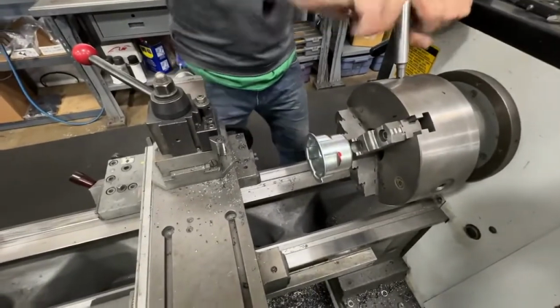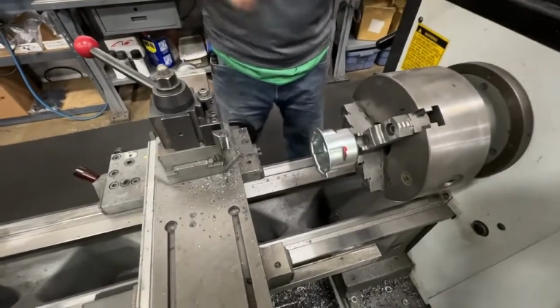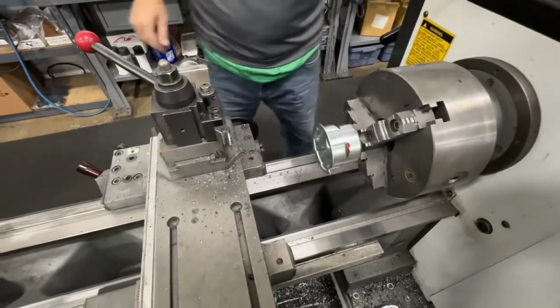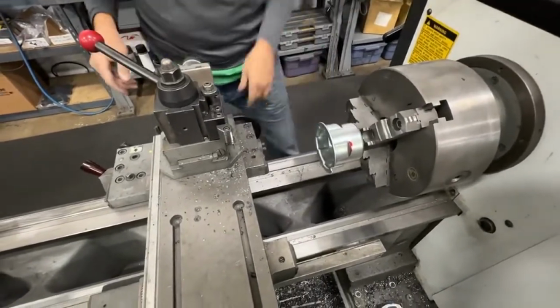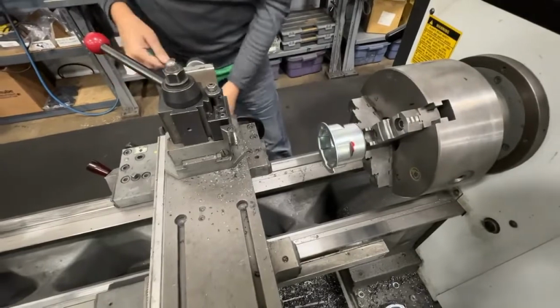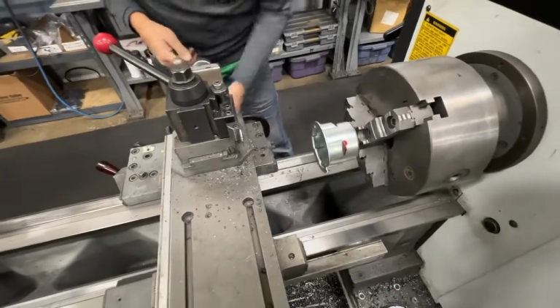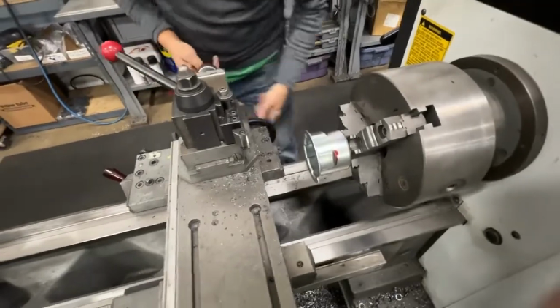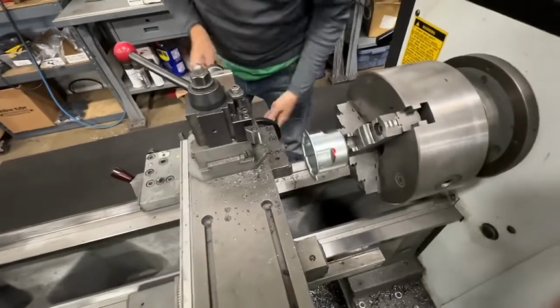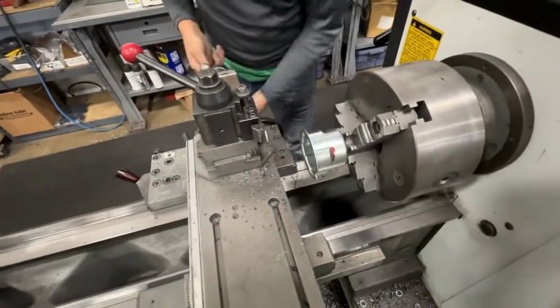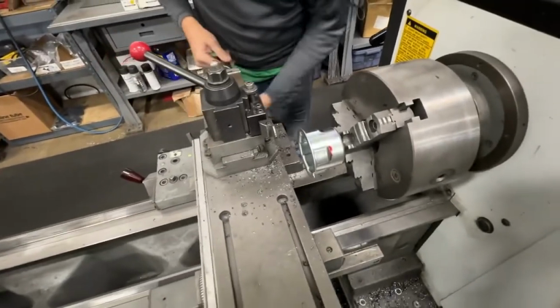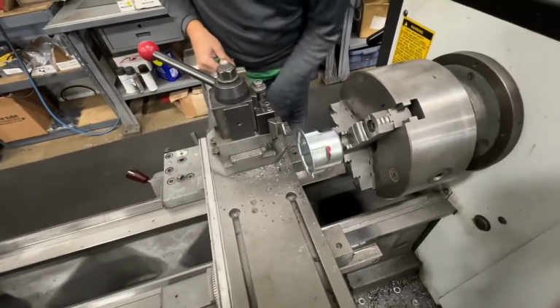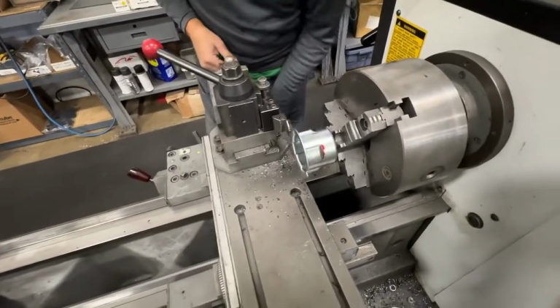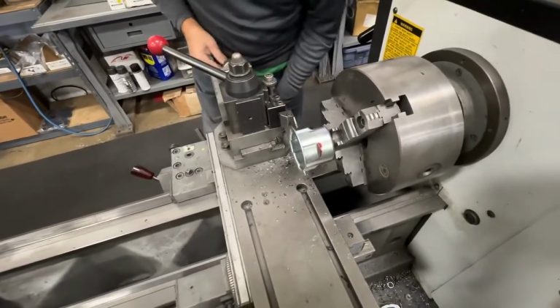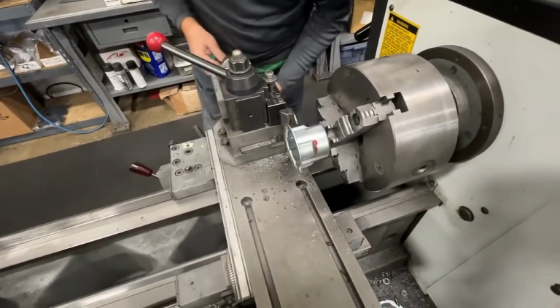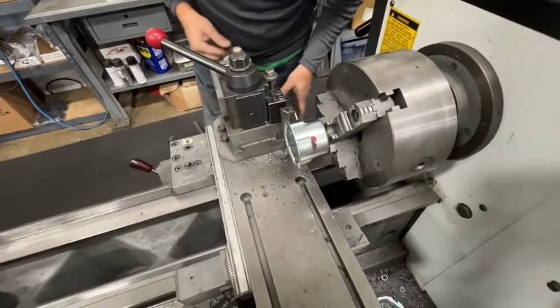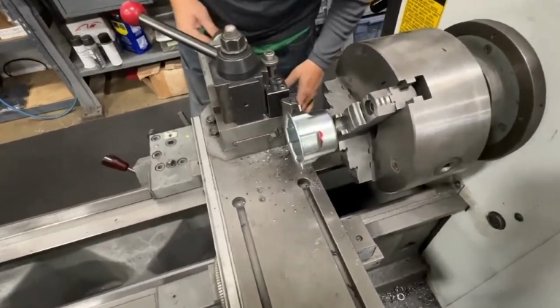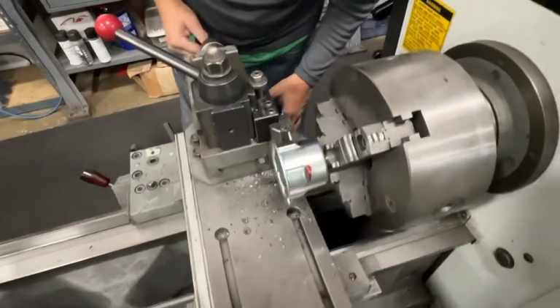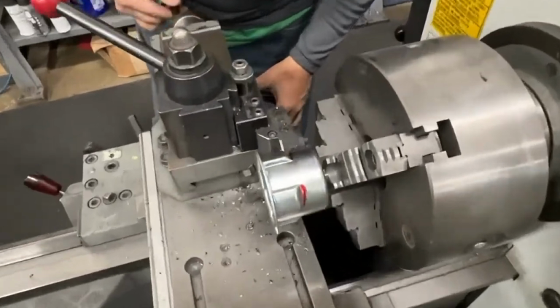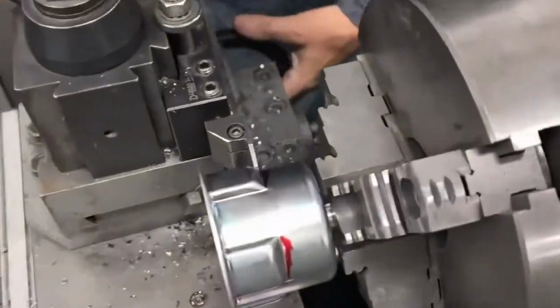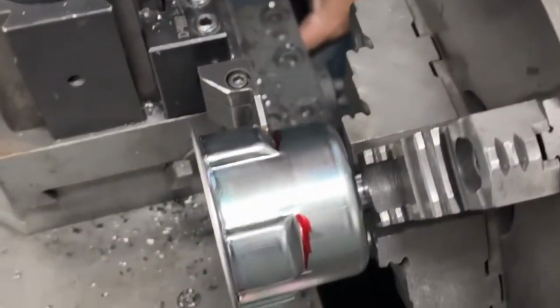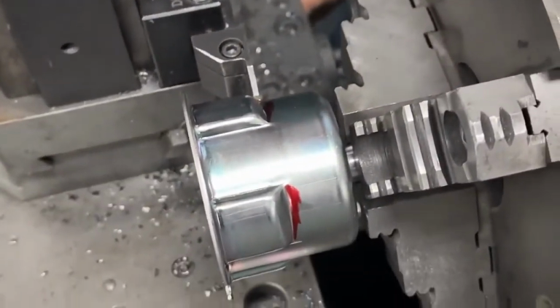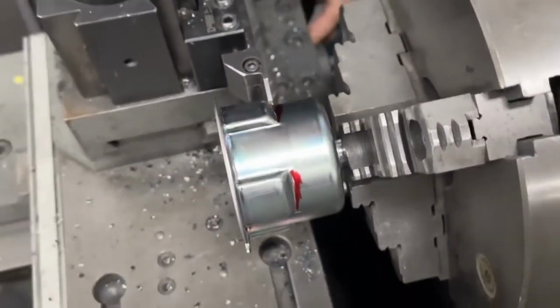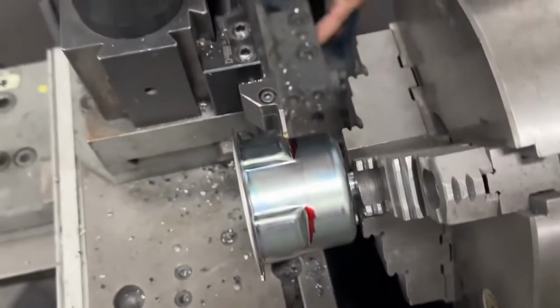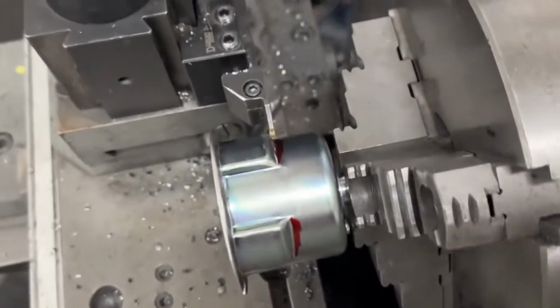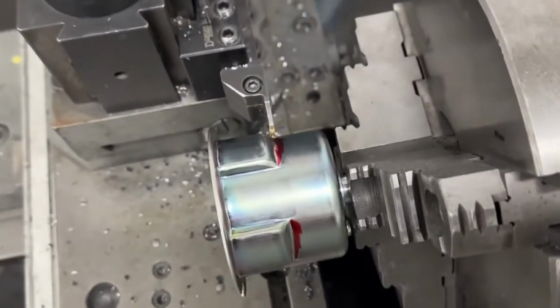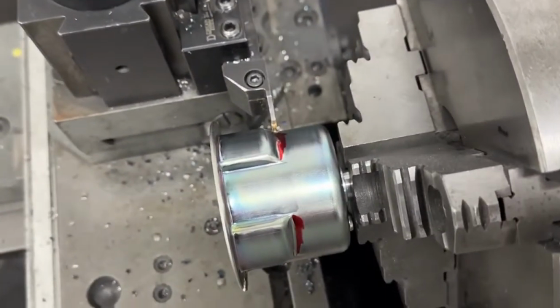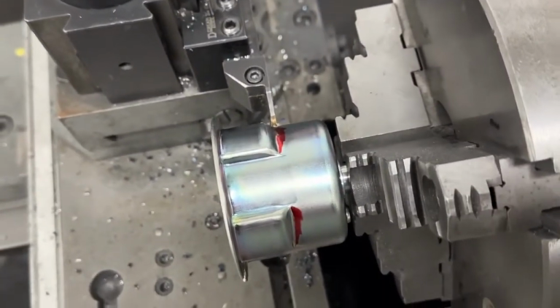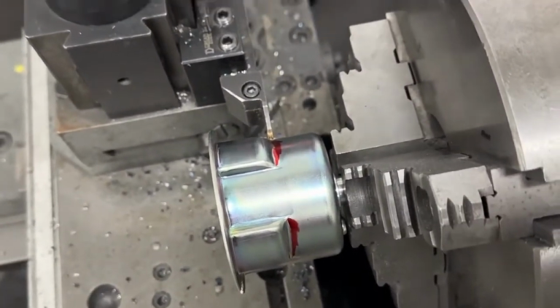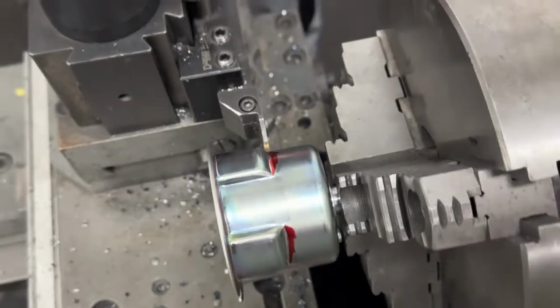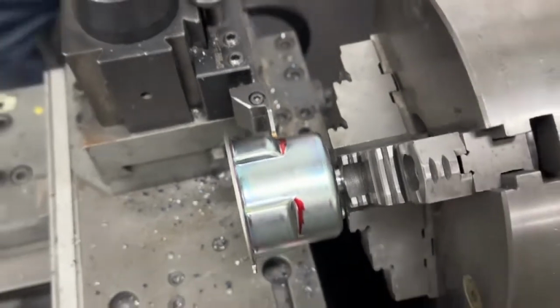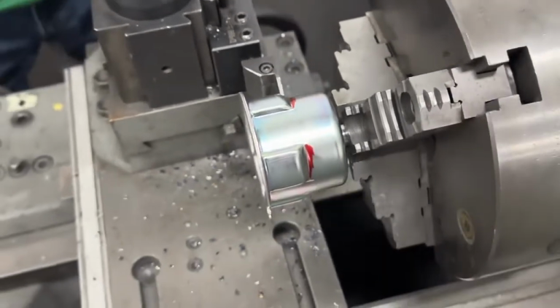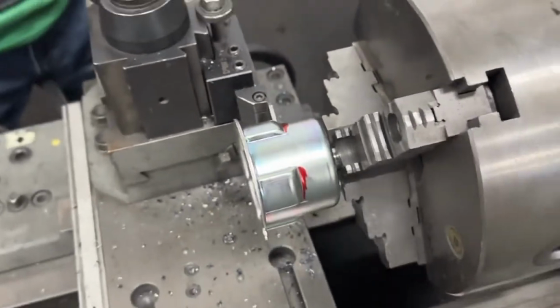Make sure it's tight — you don't want that coming out. We're using a cut-off tool, basically an eighth-inch carbide tip cut-off.